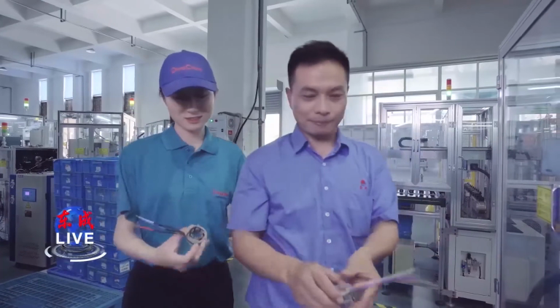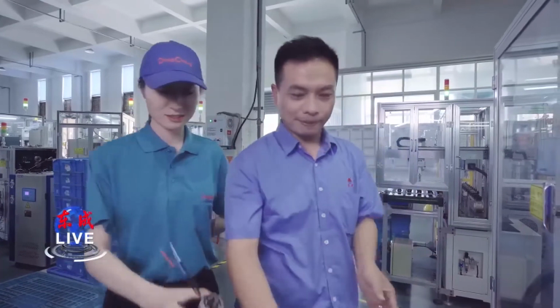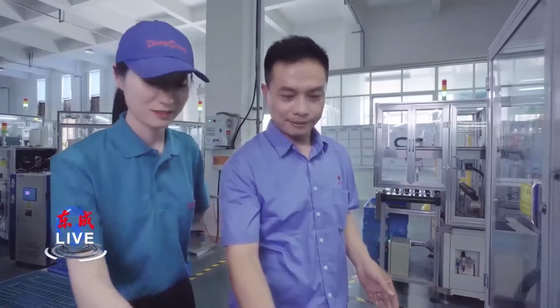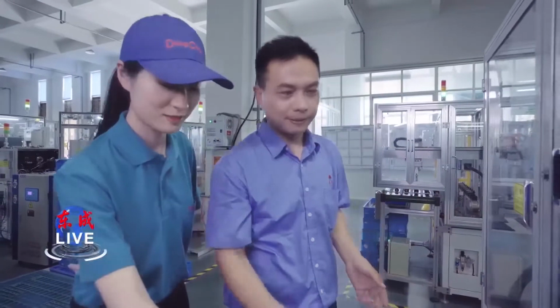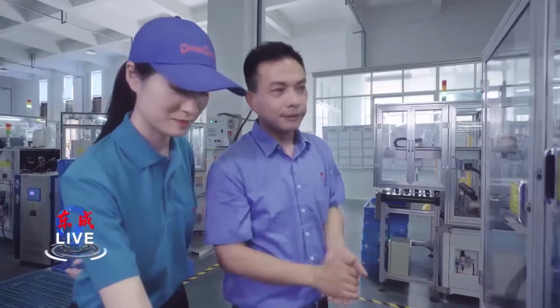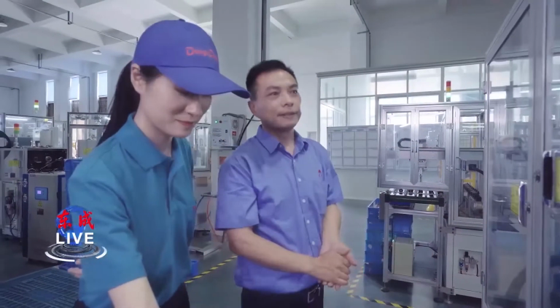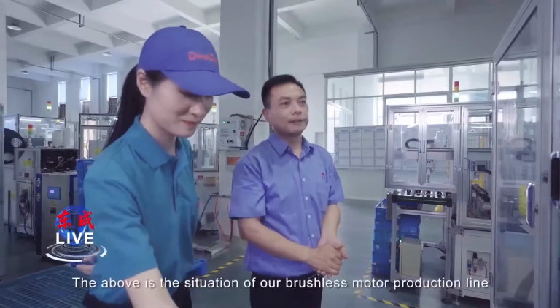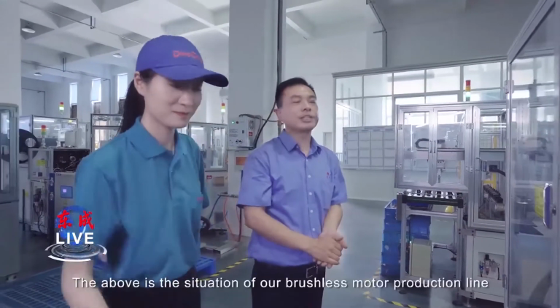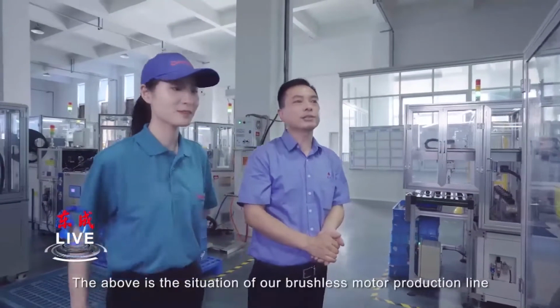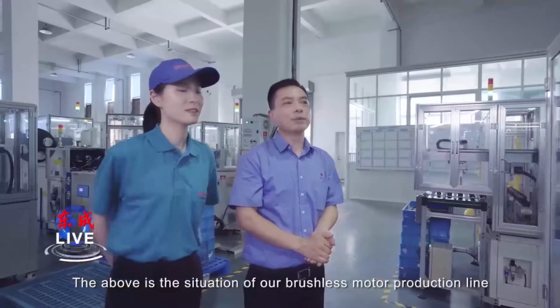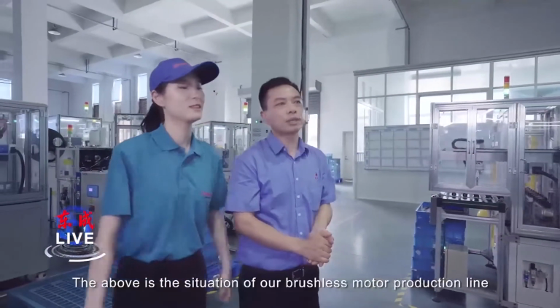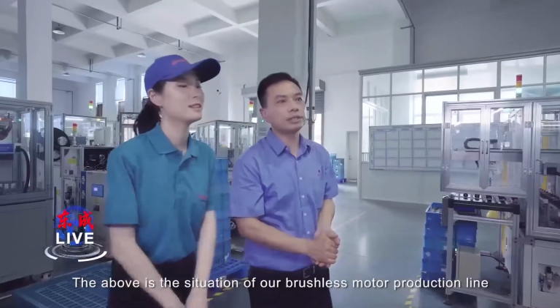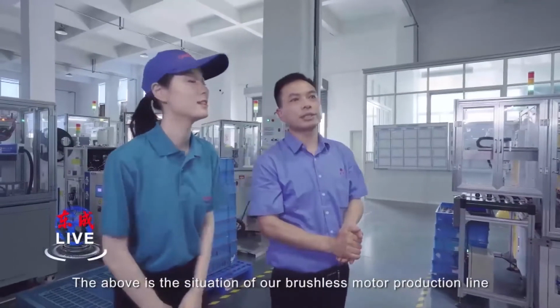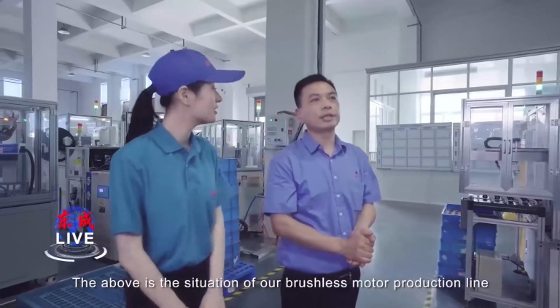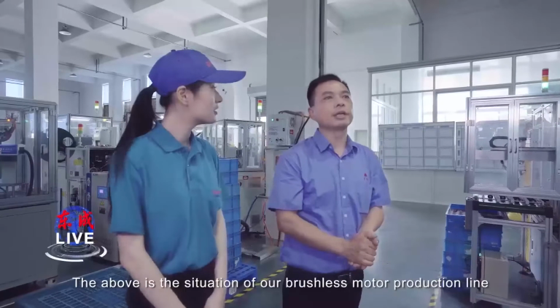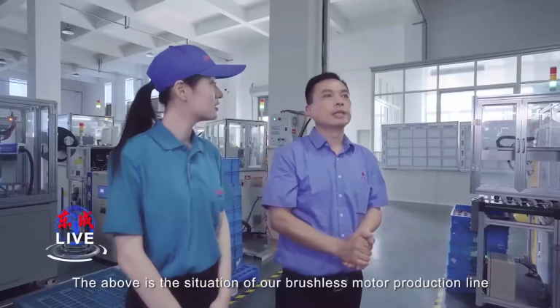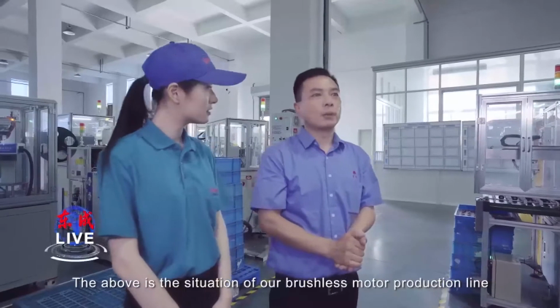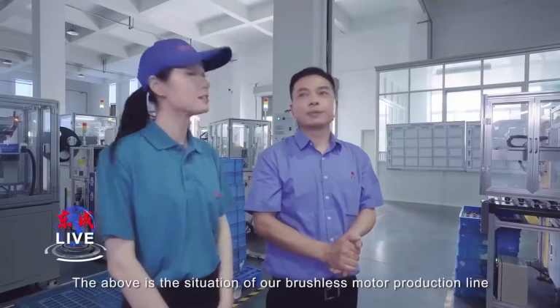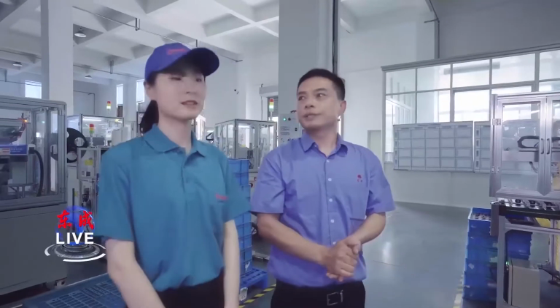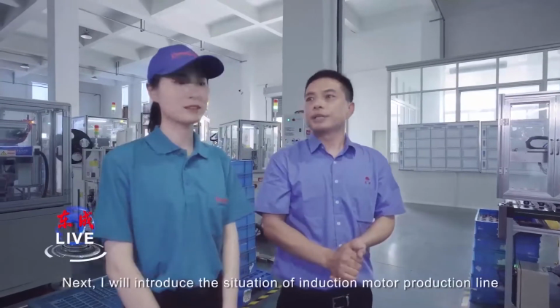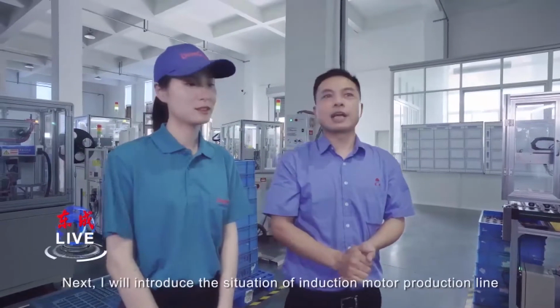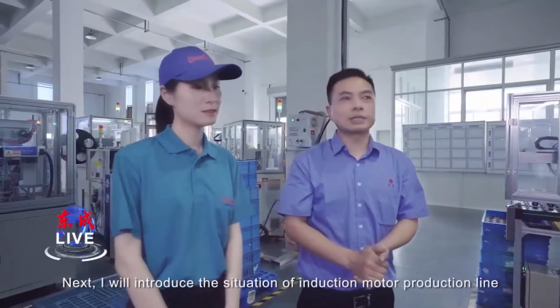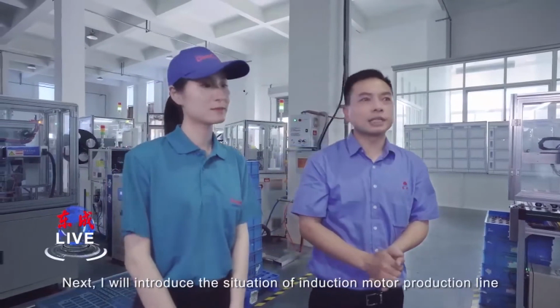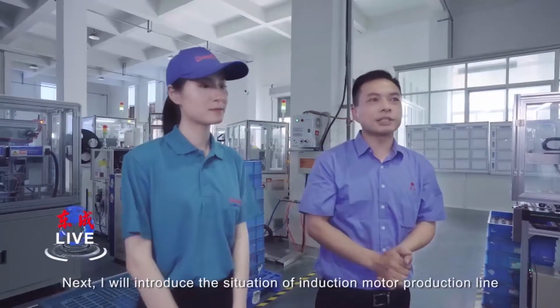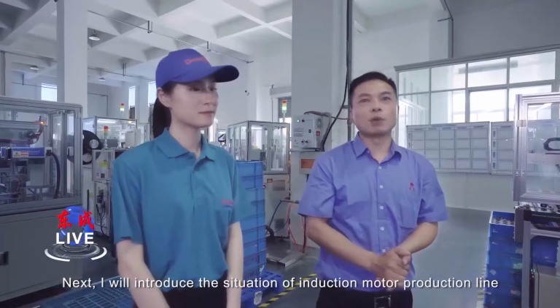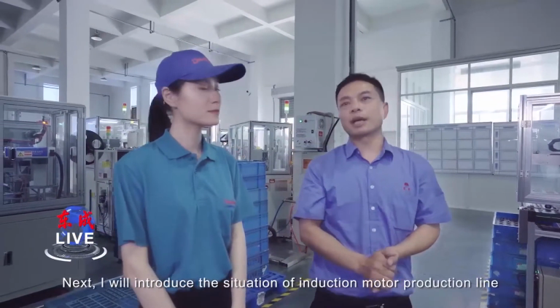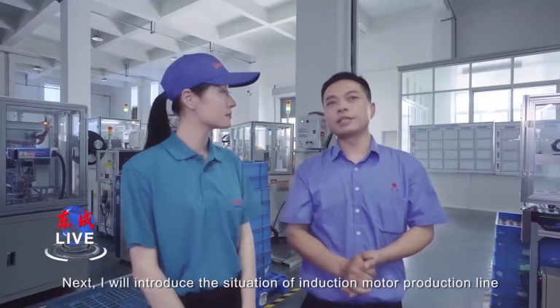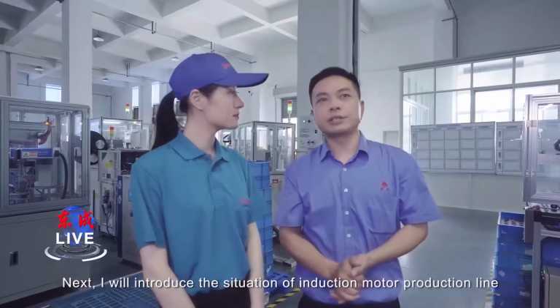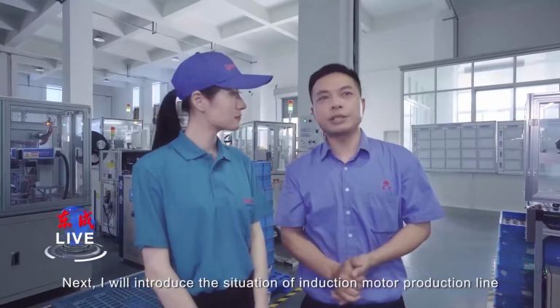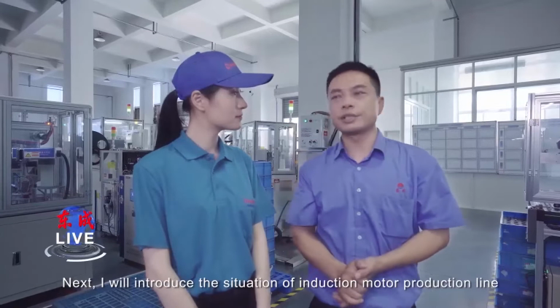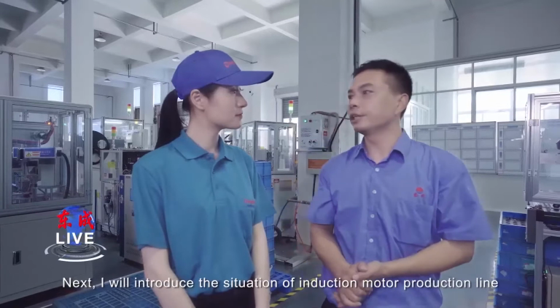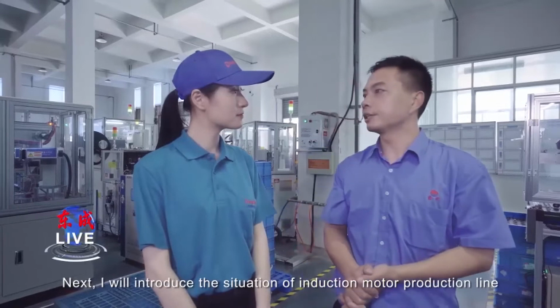The above is the situation of our brushless motor production line. Next, I will introduce the situation of the induction motor production line.